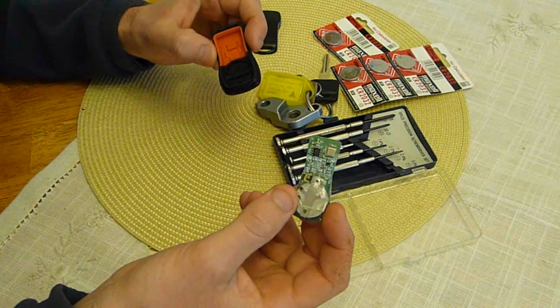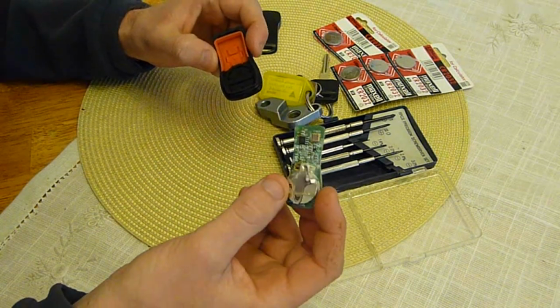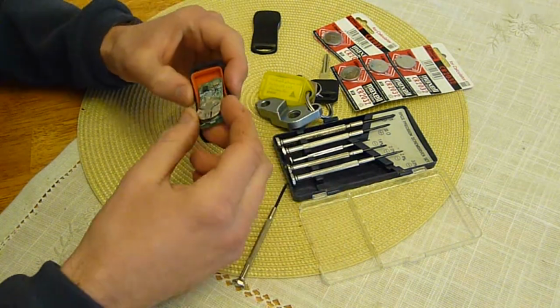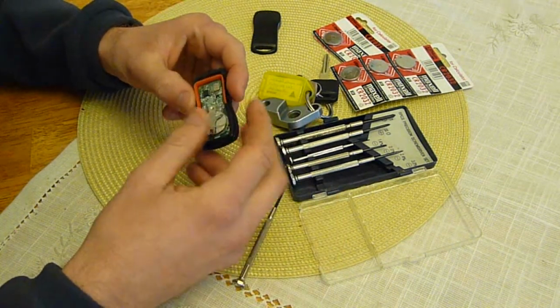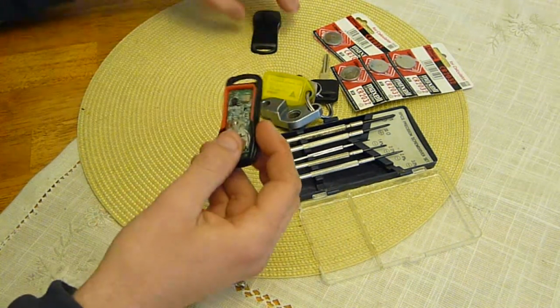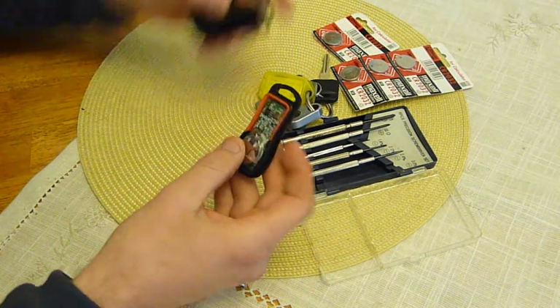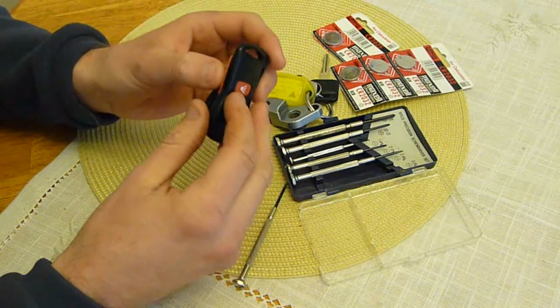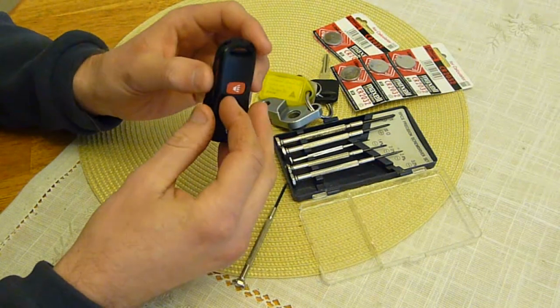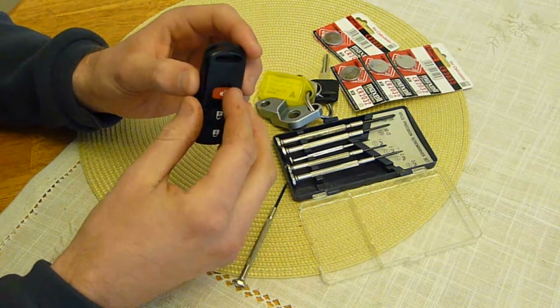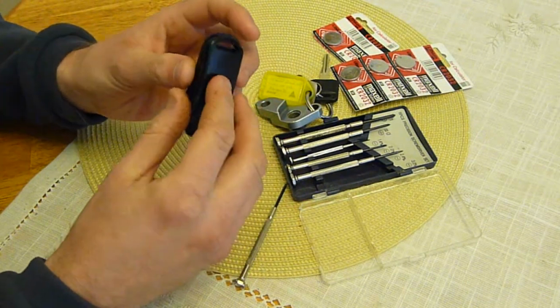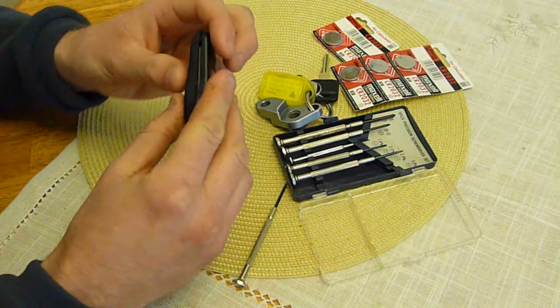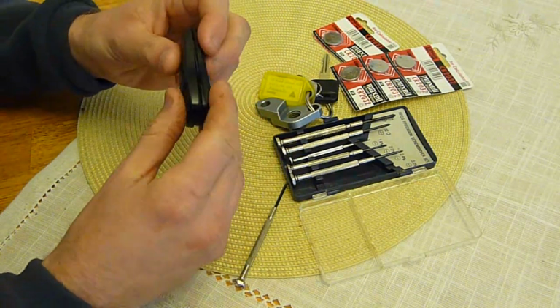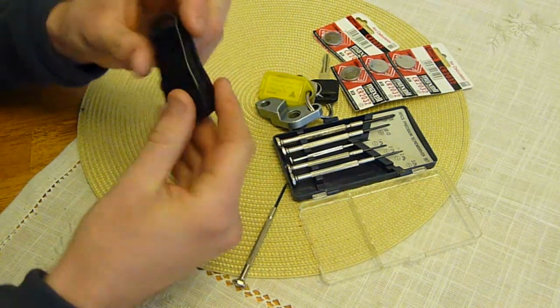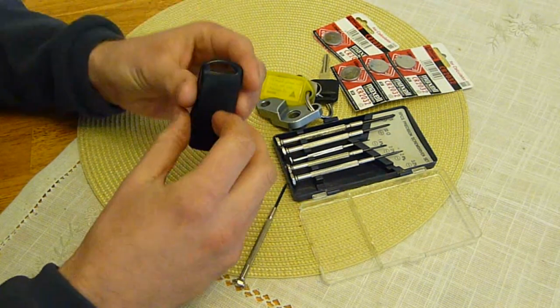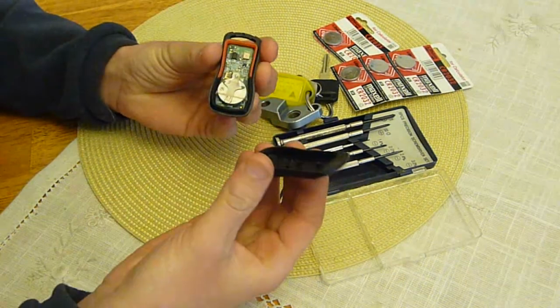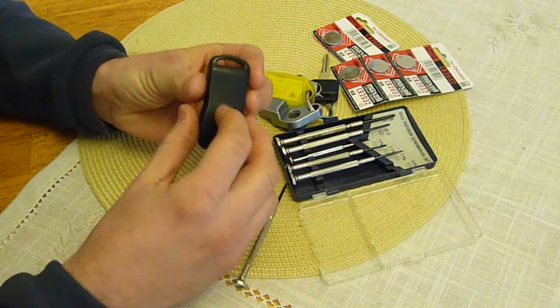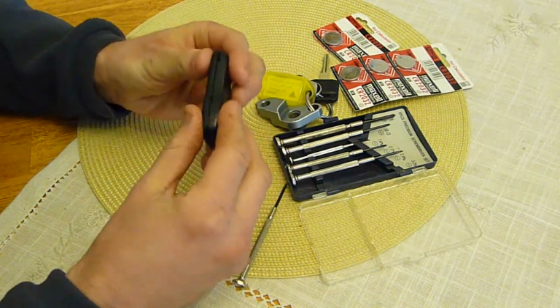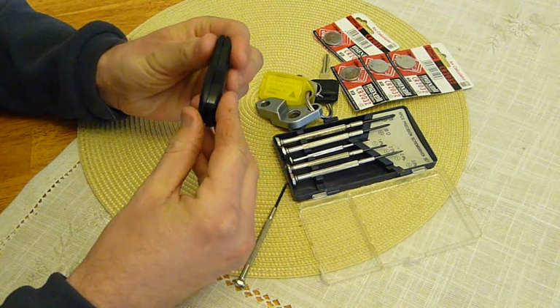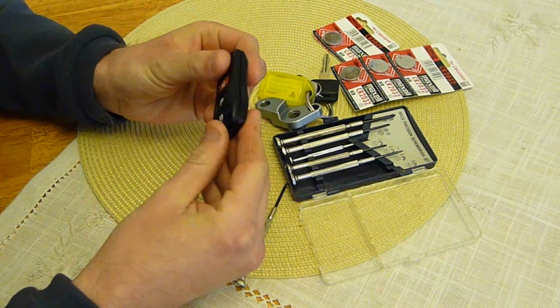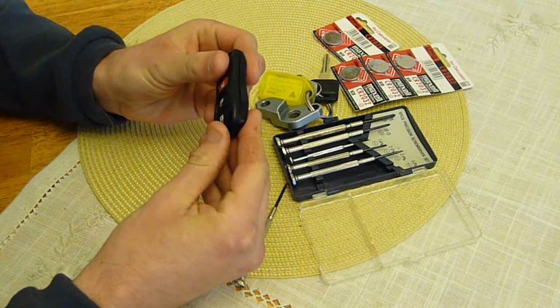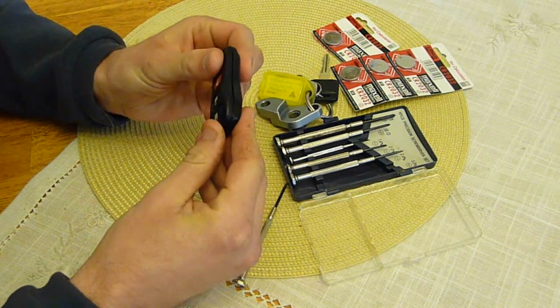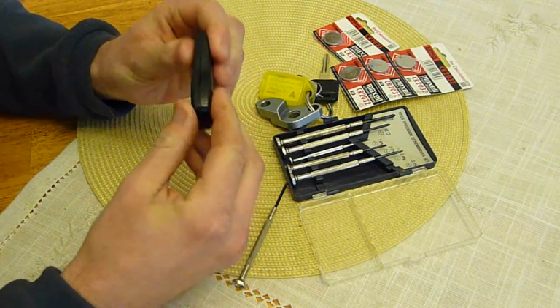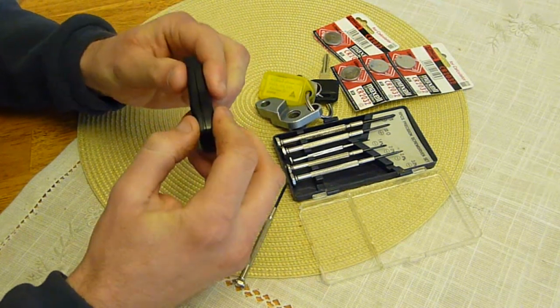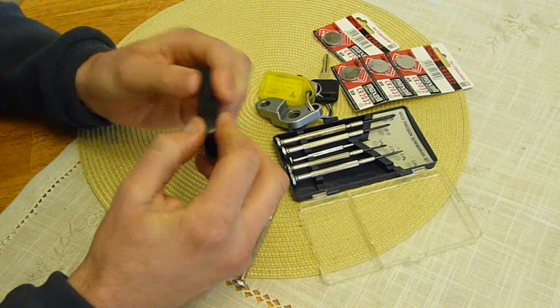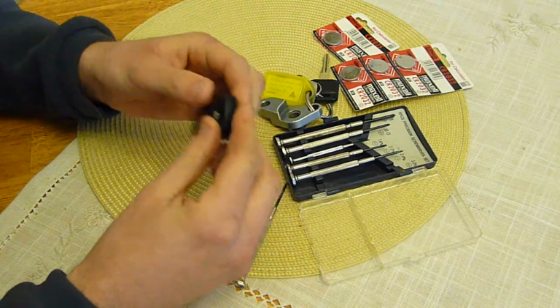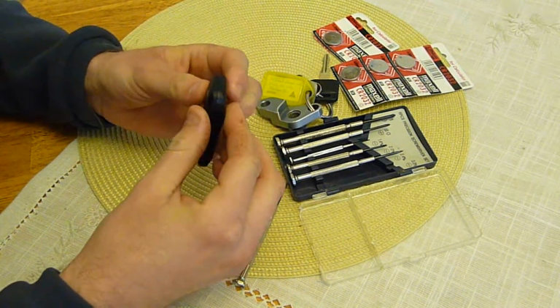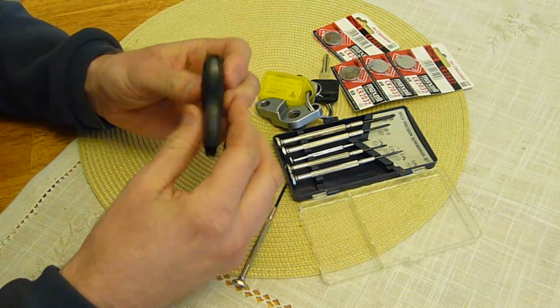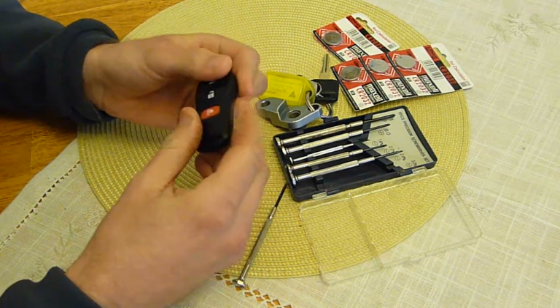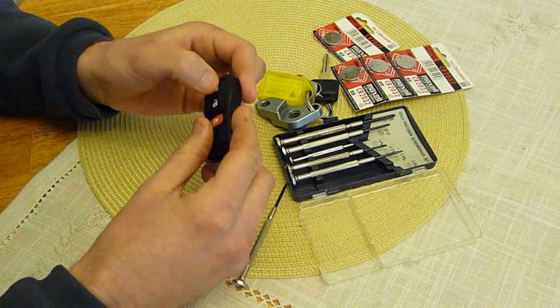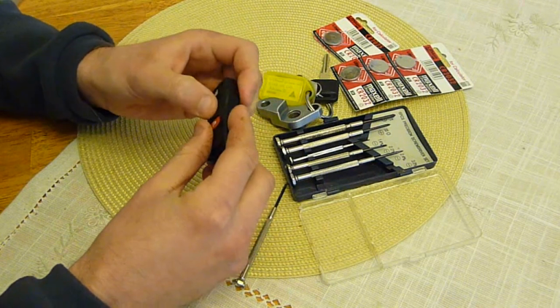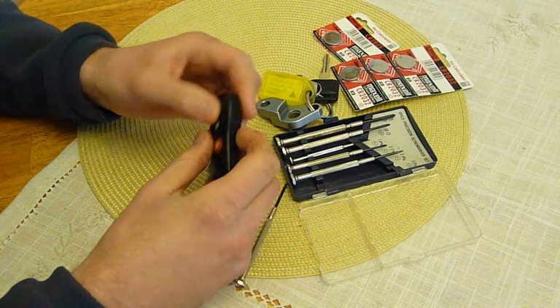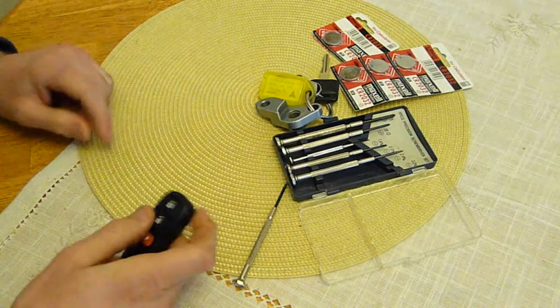The results are pretty awesome and I'll show them to you right now. You just want to close everything up again. All done — the buttons work.